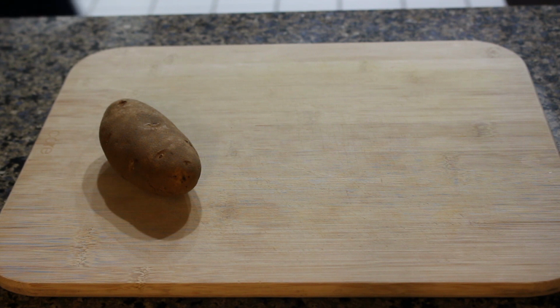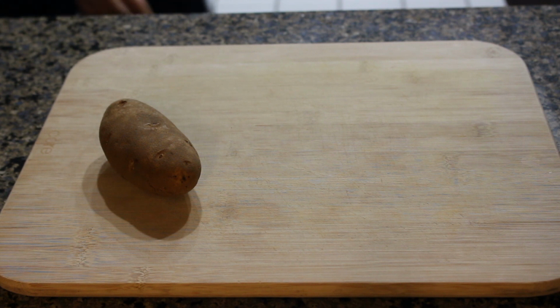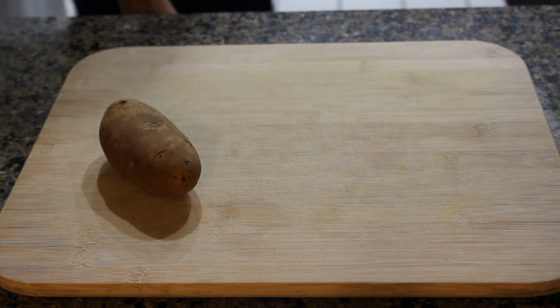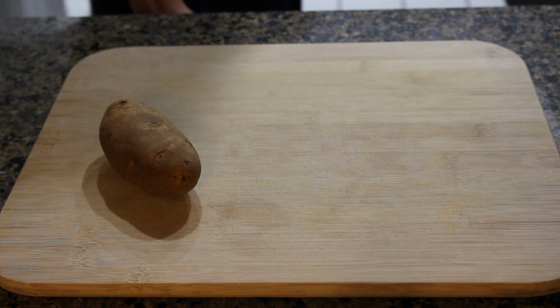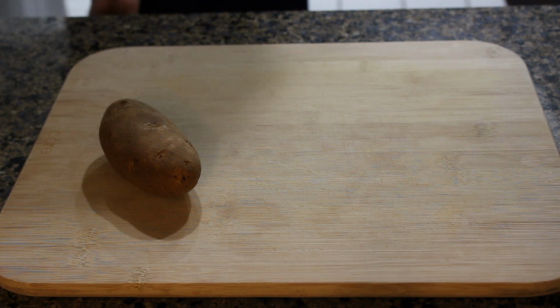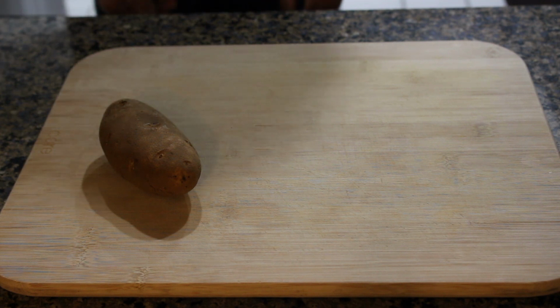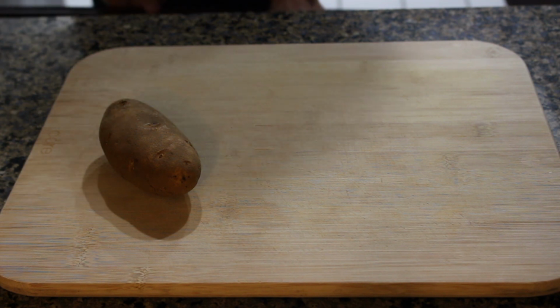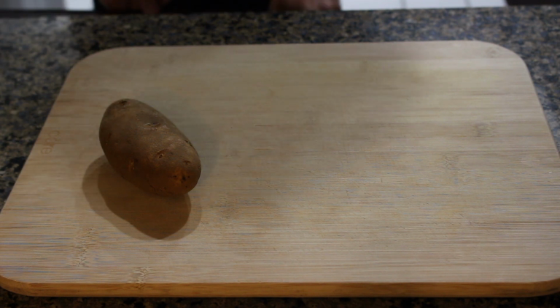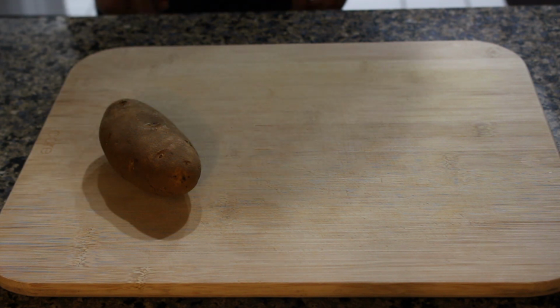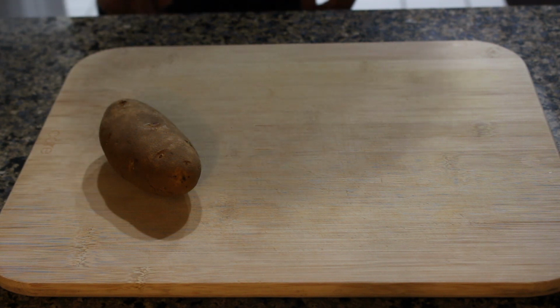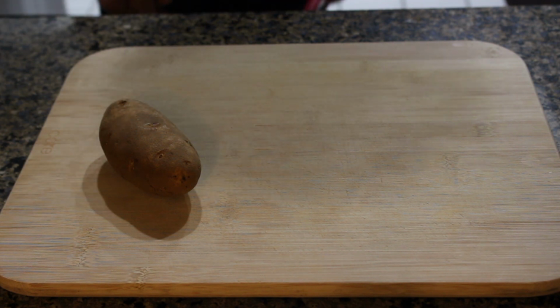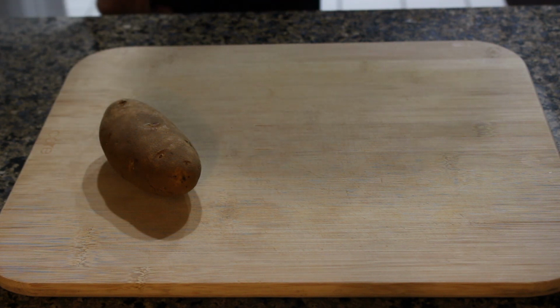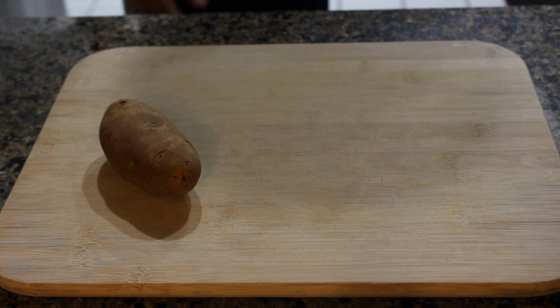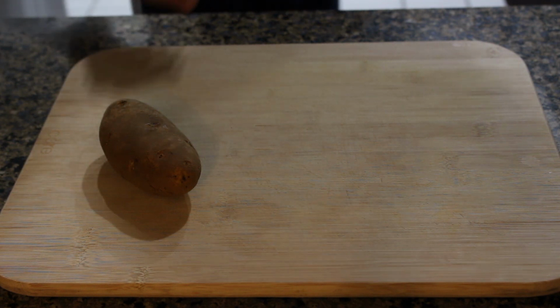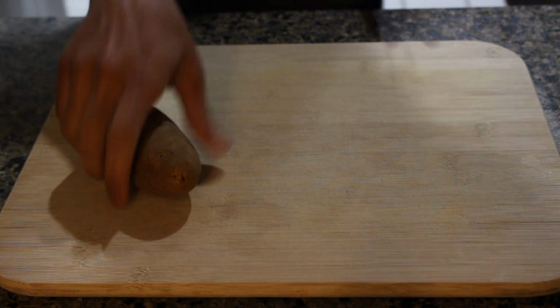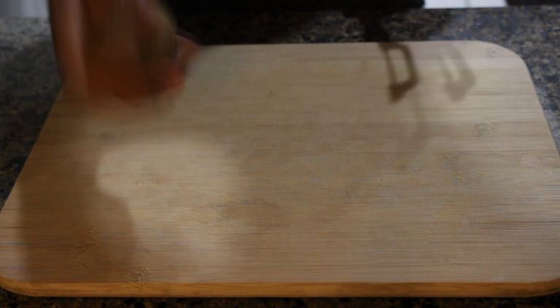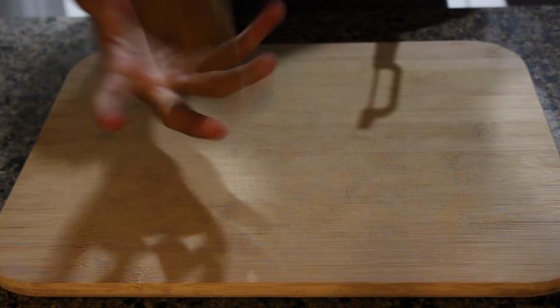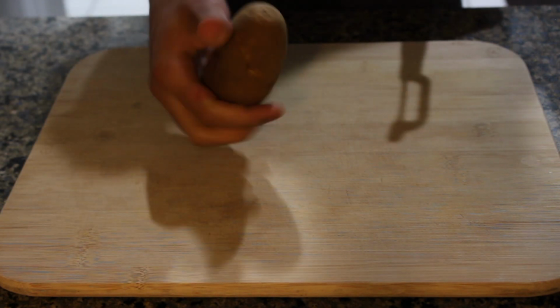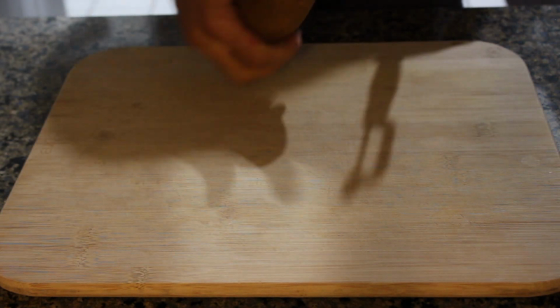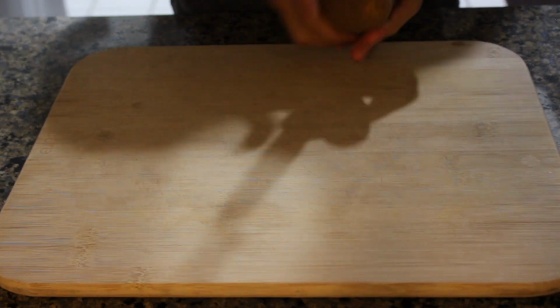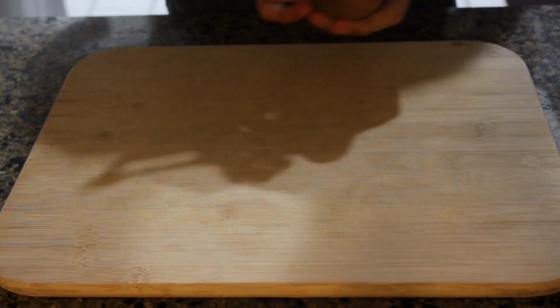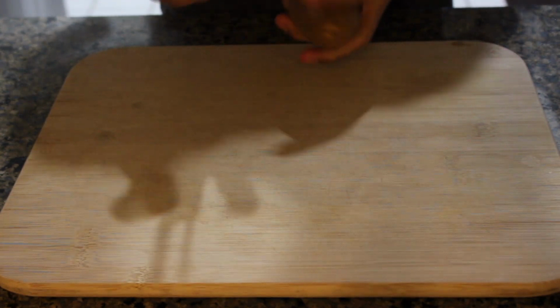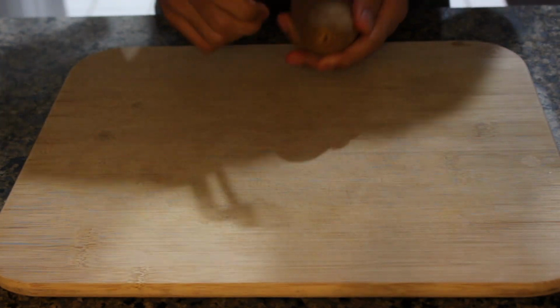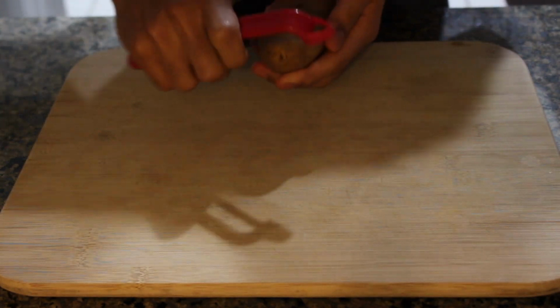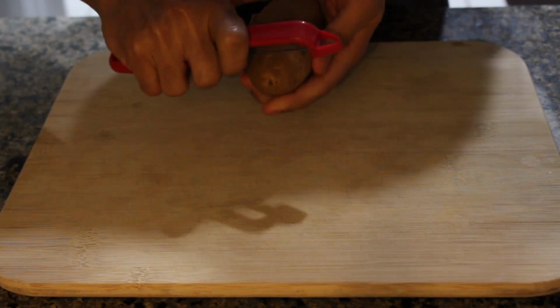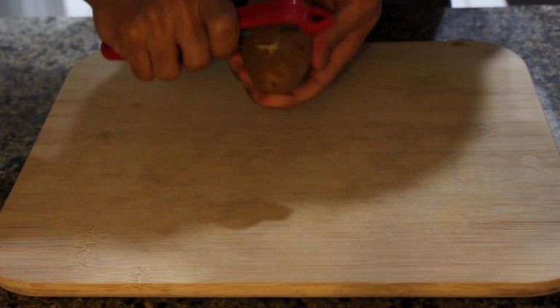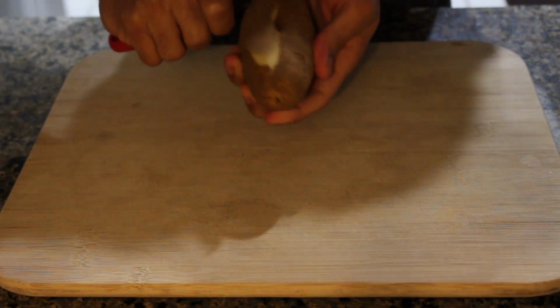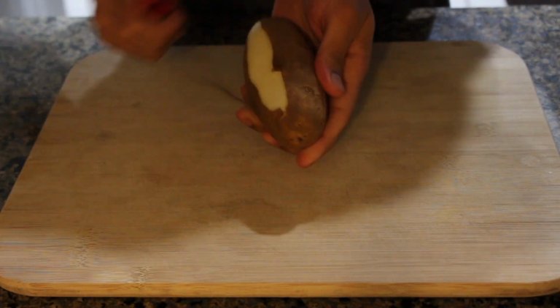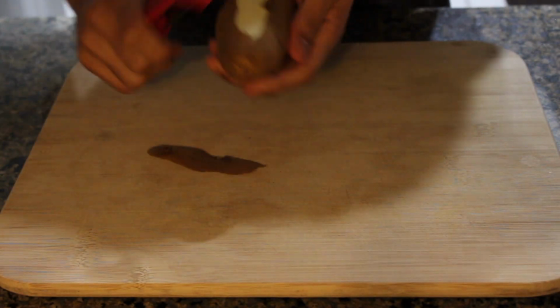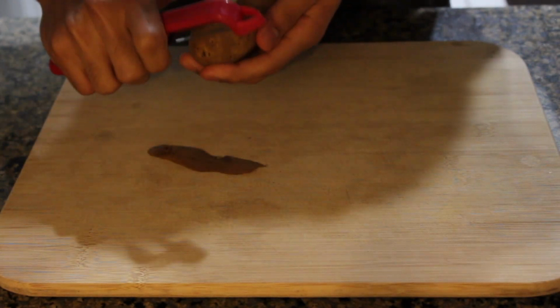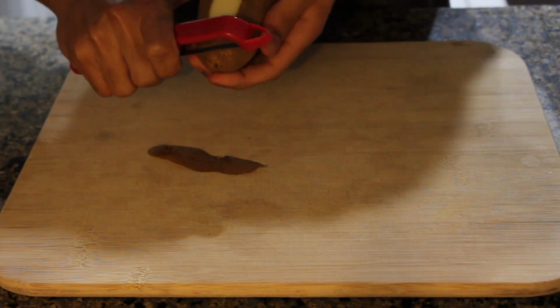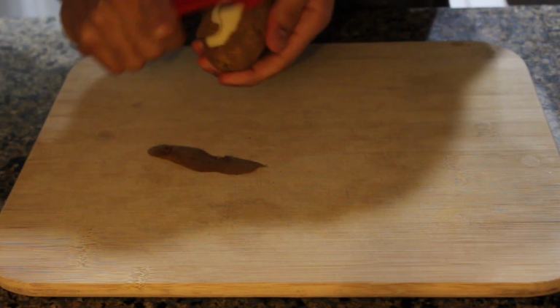Hello everyone, welcome to another video. Today we're going to be making fries in the oven and without using a deep fryer, so we get the same crunchy results without all the mess.